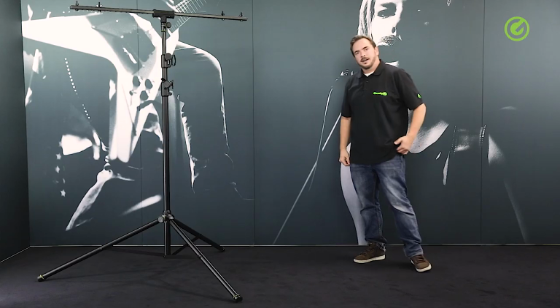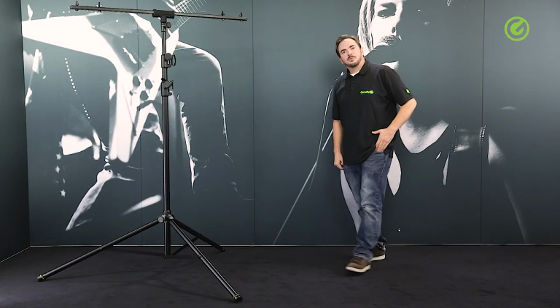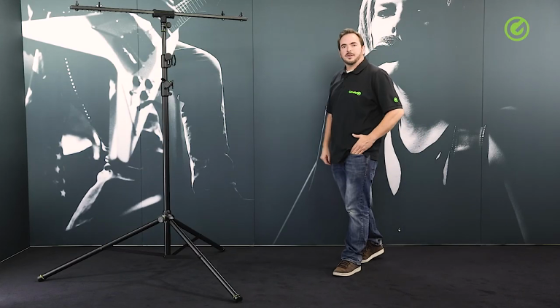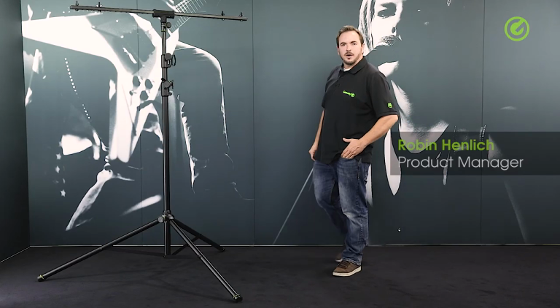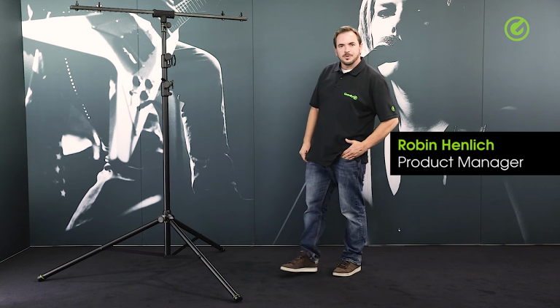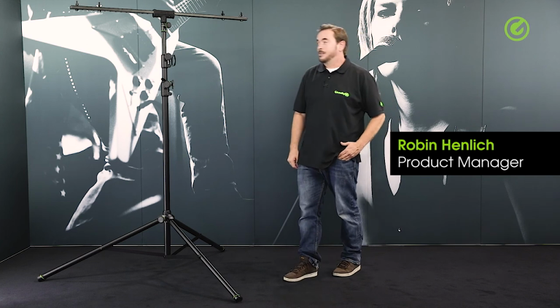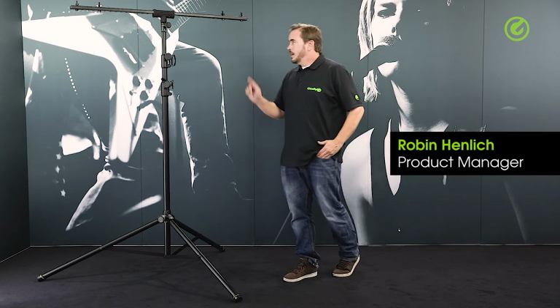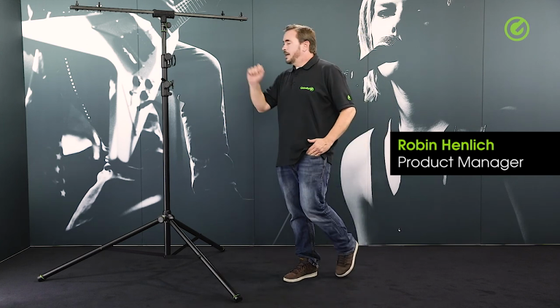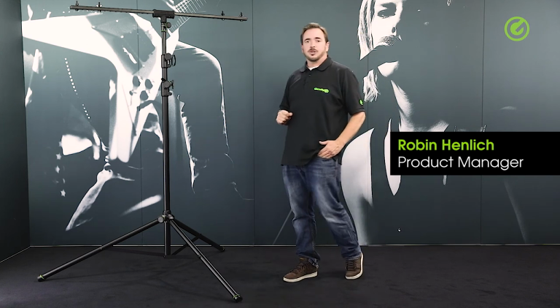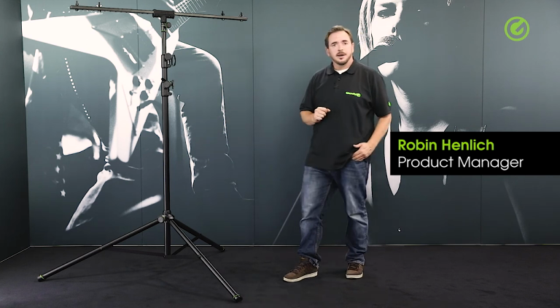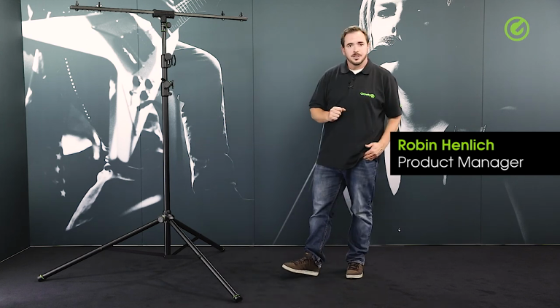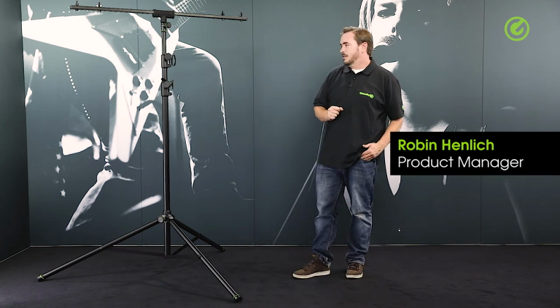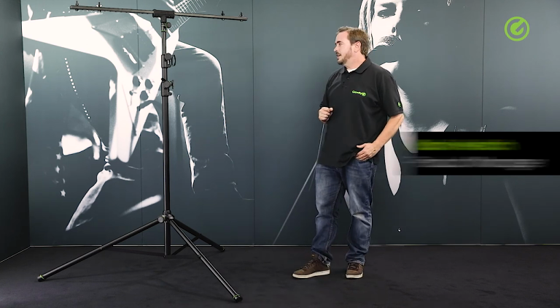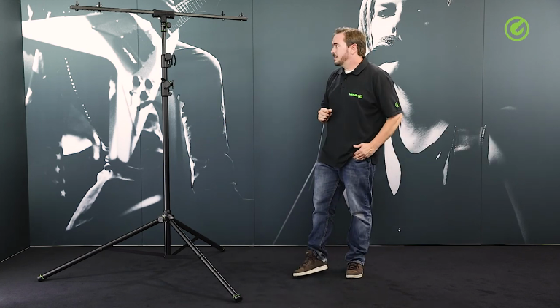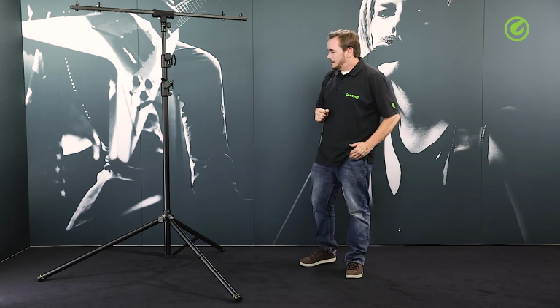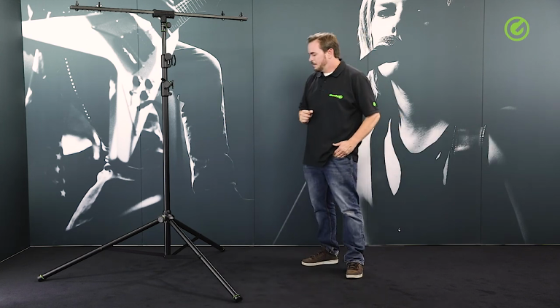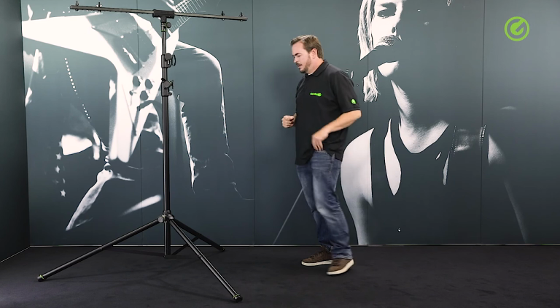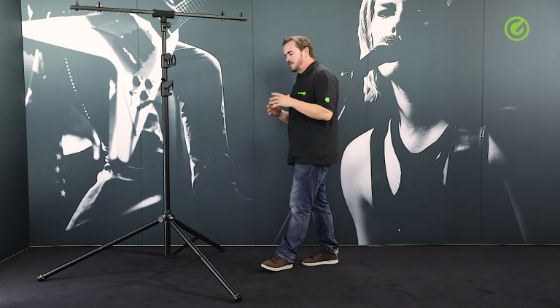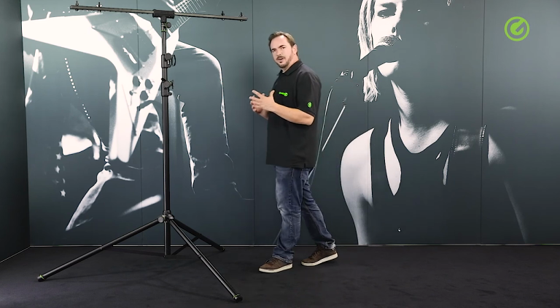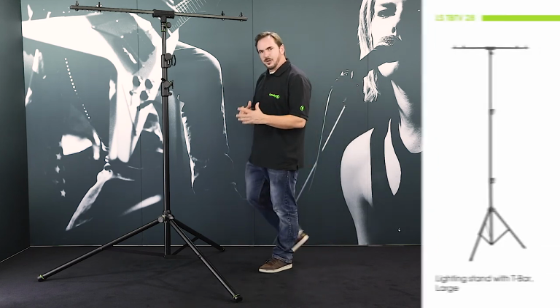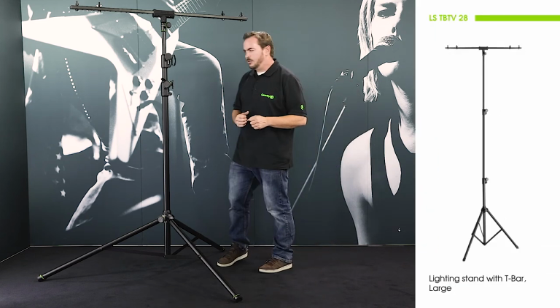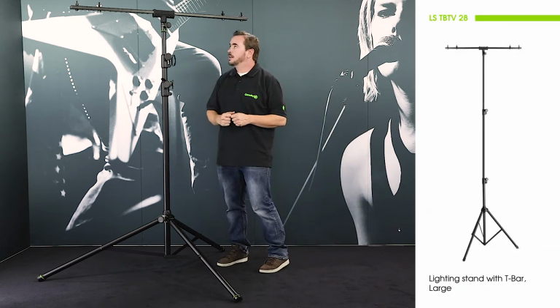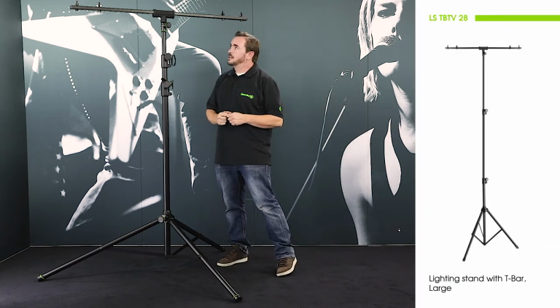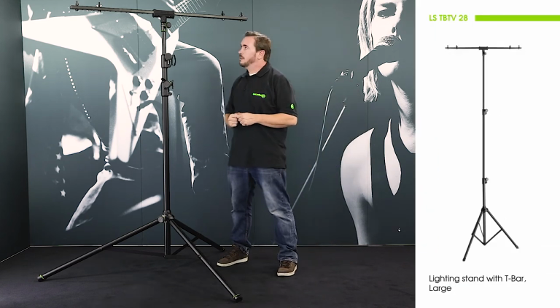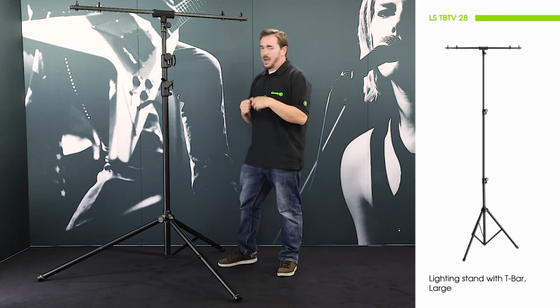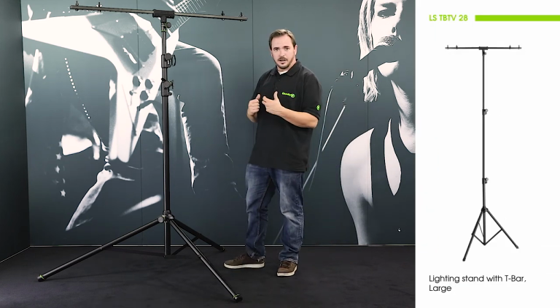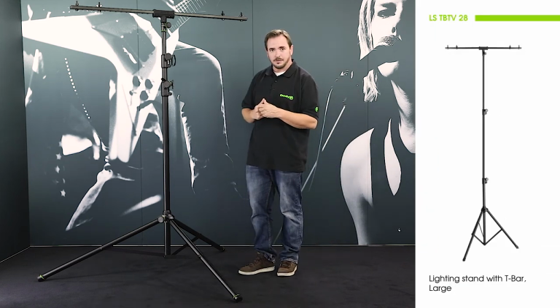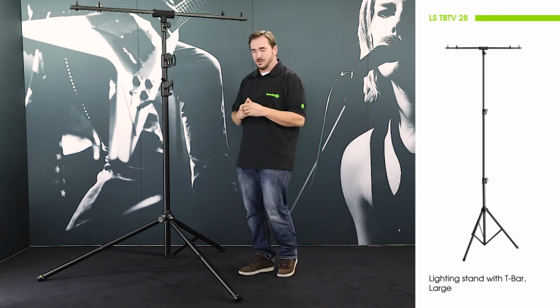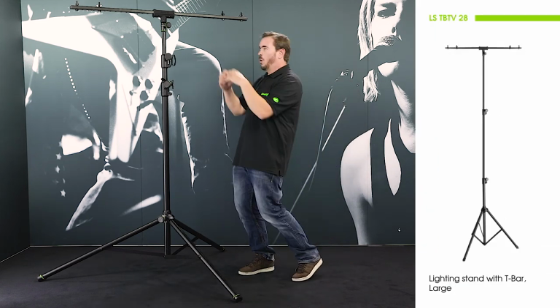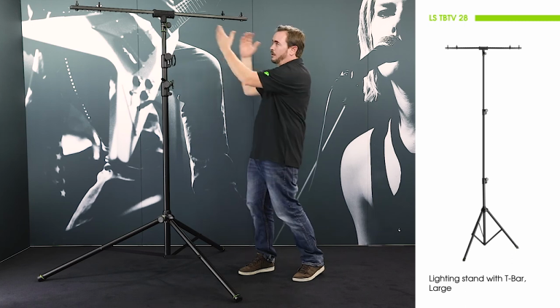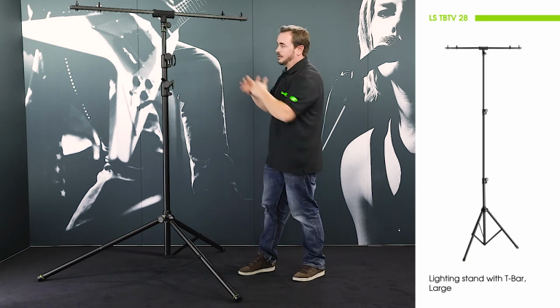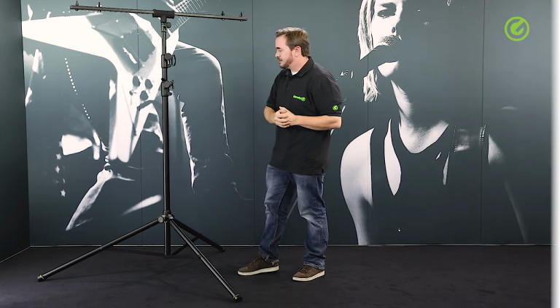Hi and welcome to the Adam Hall Group Studios. I would like to show you the large version of the gravity lighting stand. This is a very sturdy and robust lighting stand for heavier lighting fixtures or more lighting fixtures.